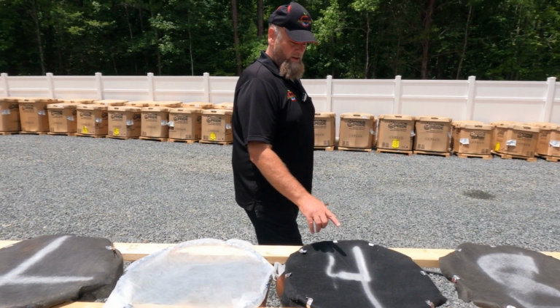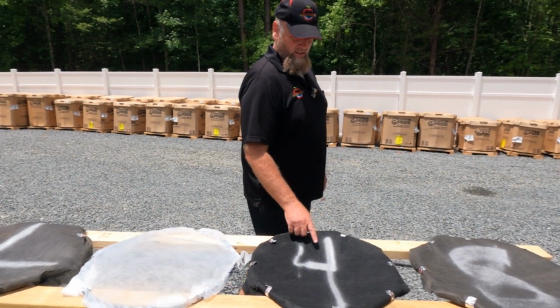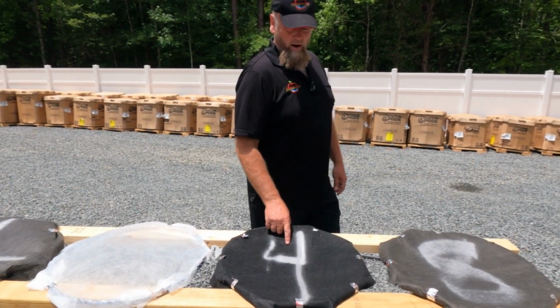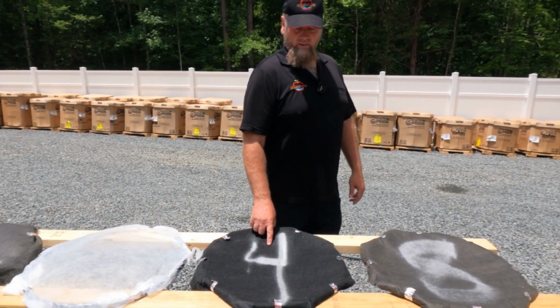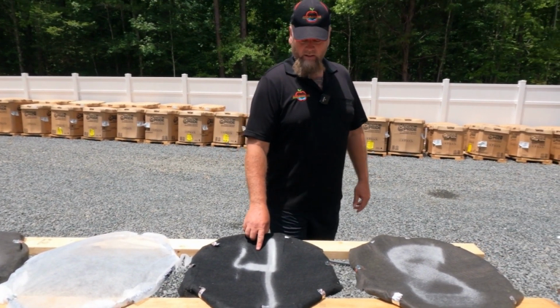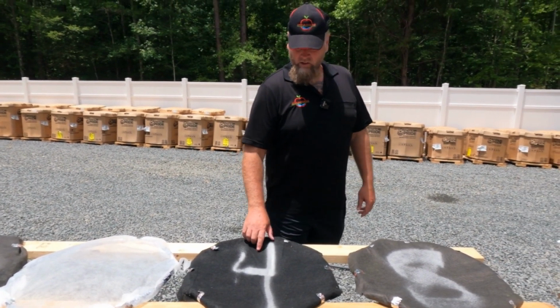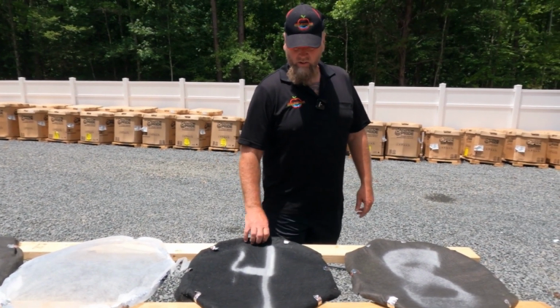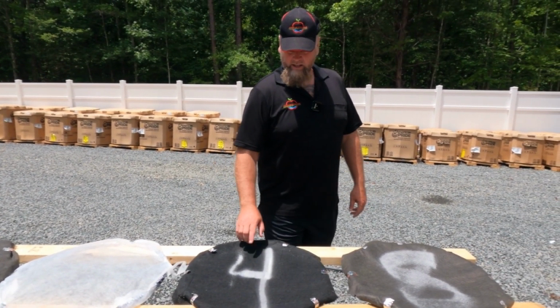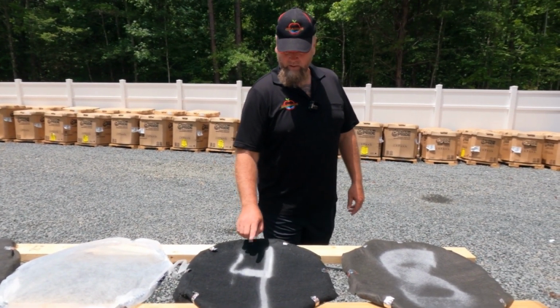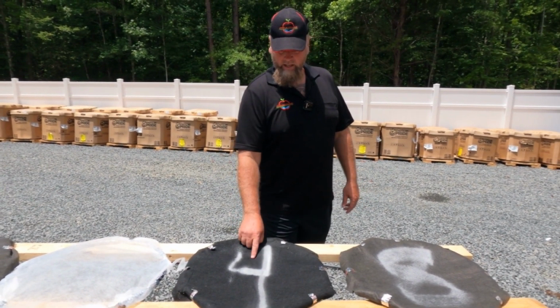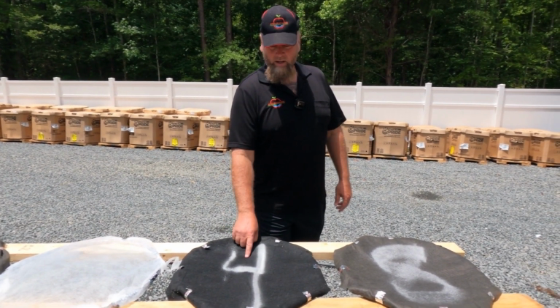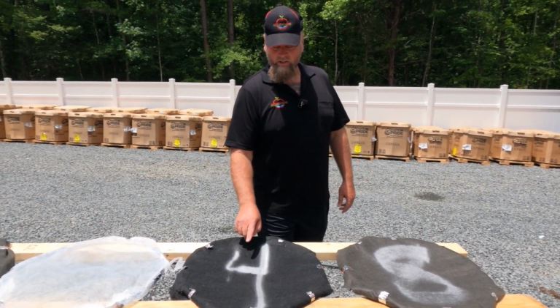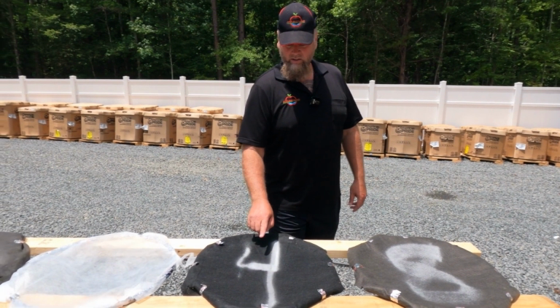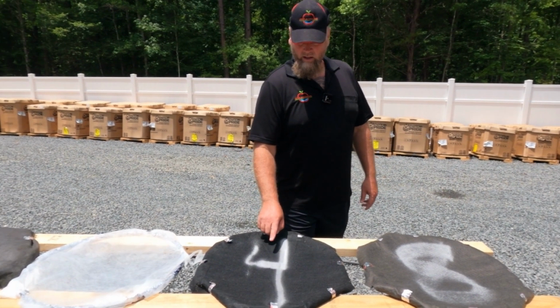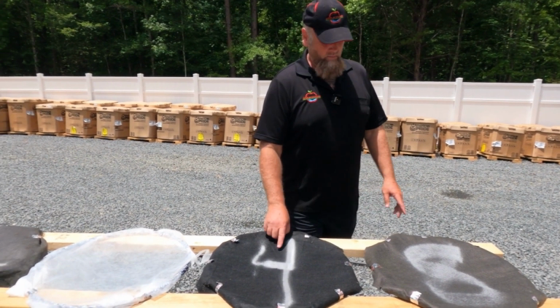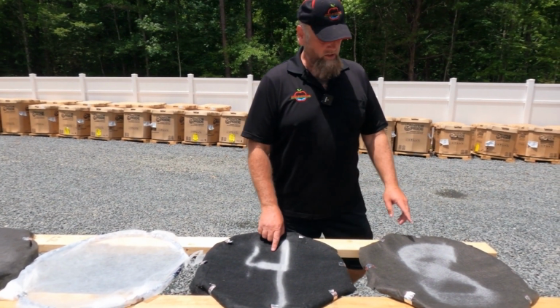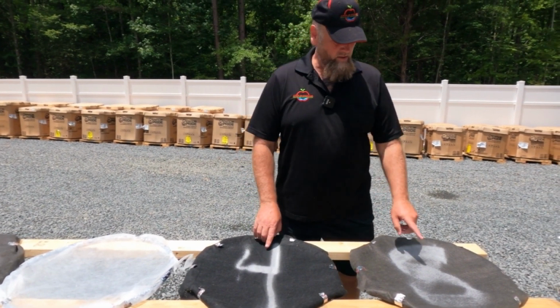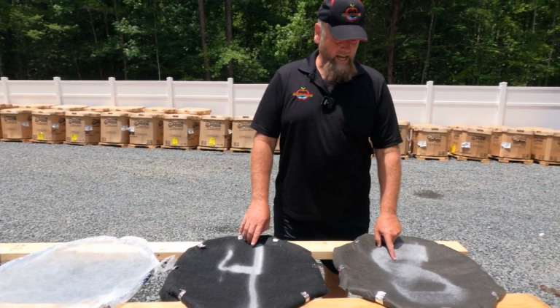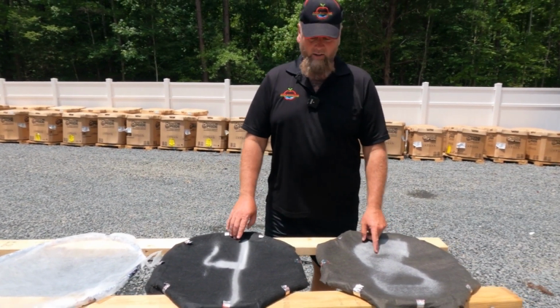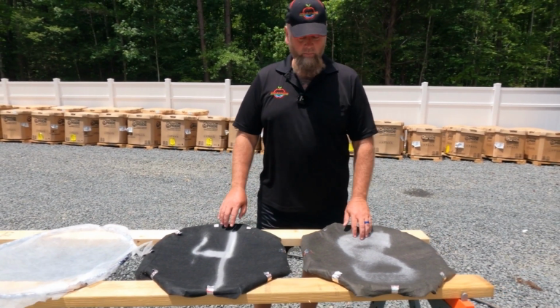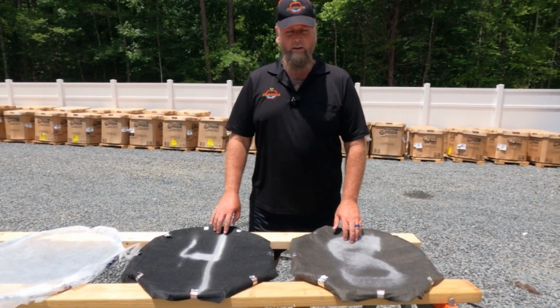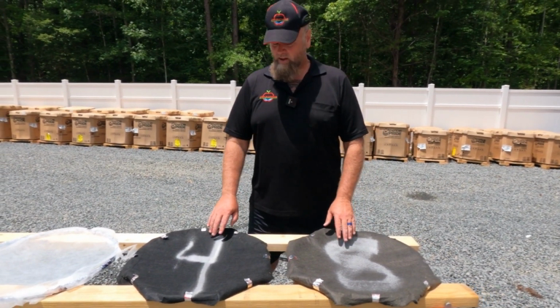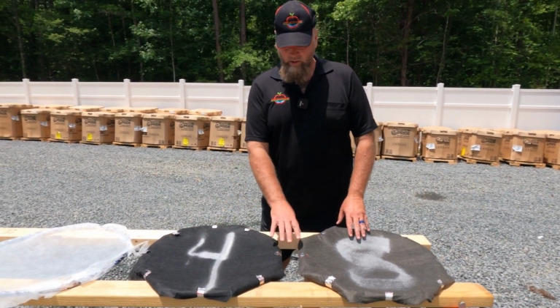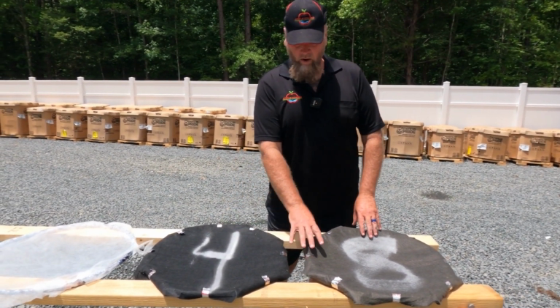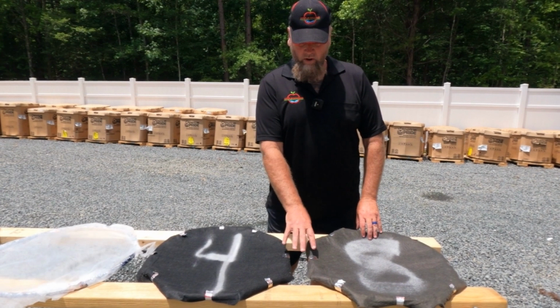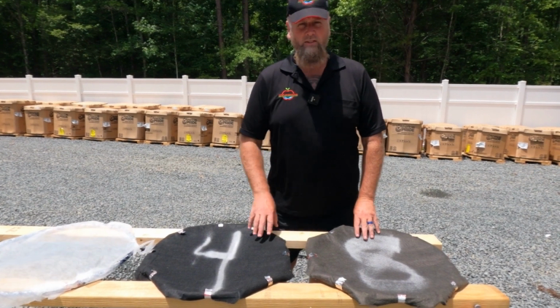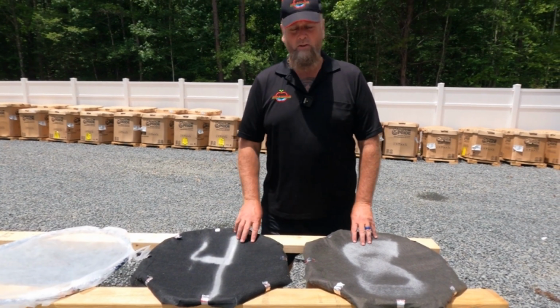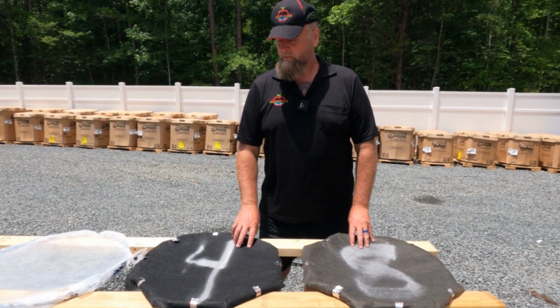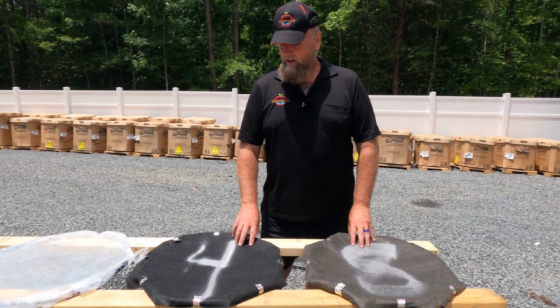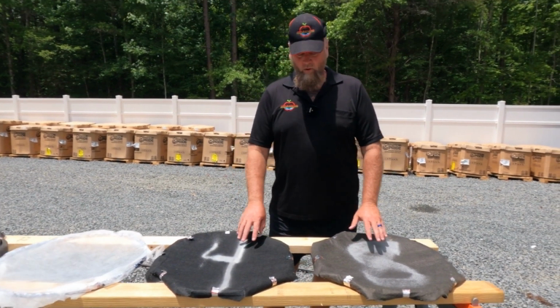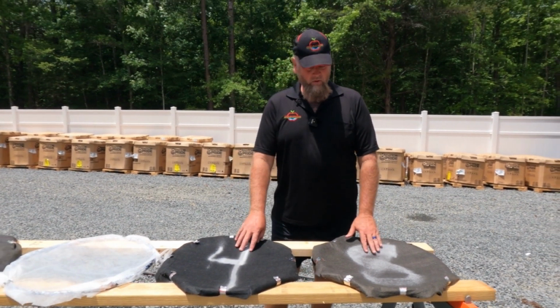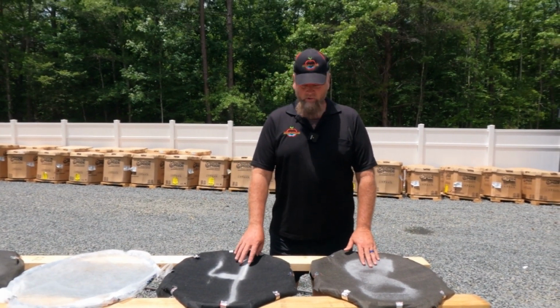This is four-ounce geosynthetic needle-punched drainage fabric, and this is eight-ounce — a little bit thicker. We use the one in the middle, the six-ounce. Both of these are on Amazon.